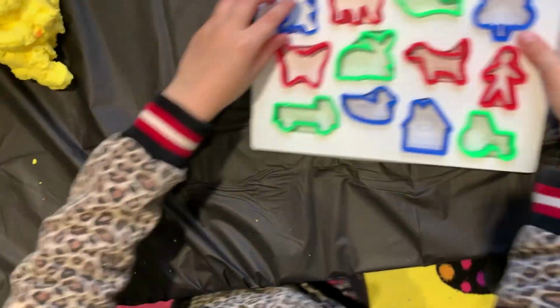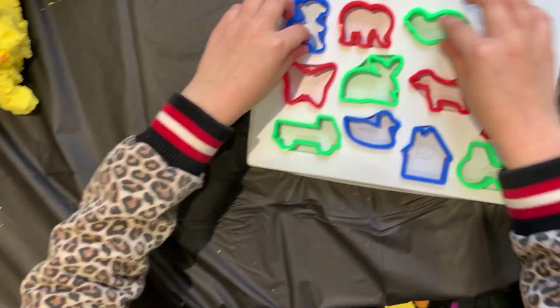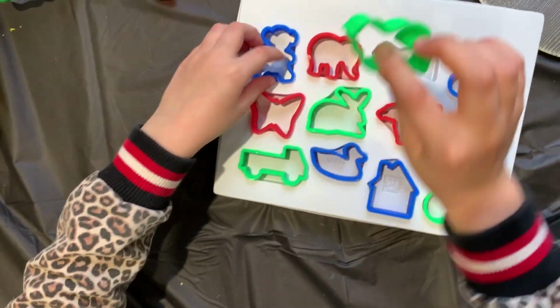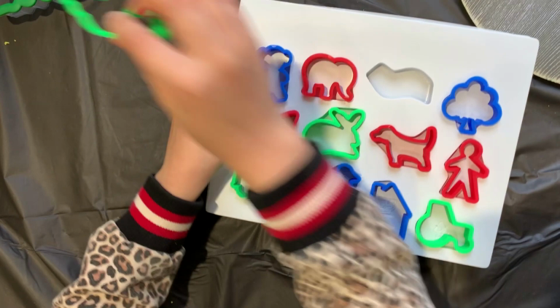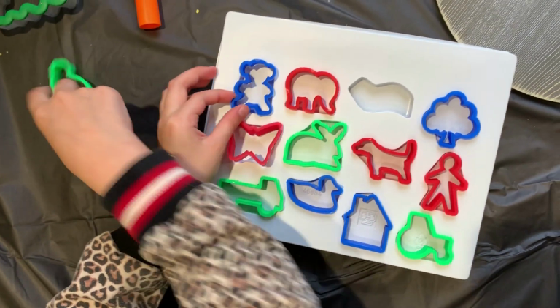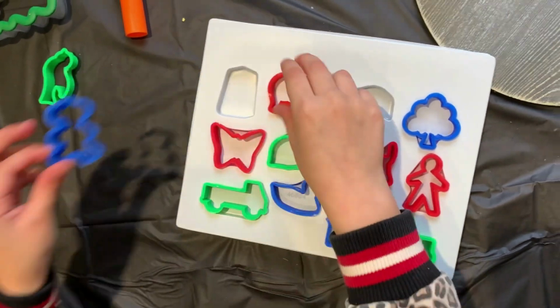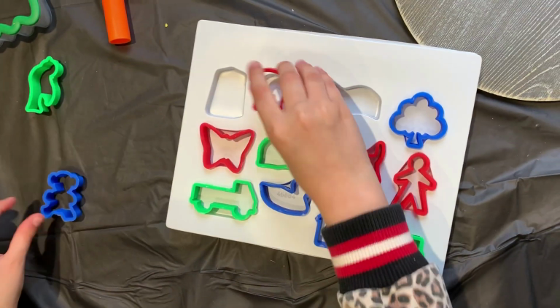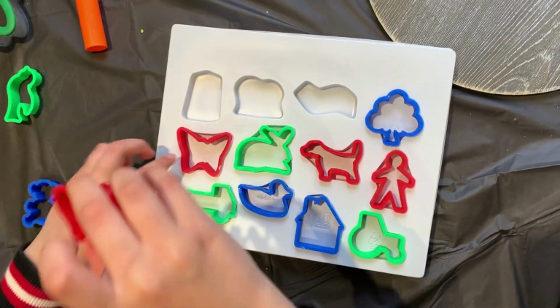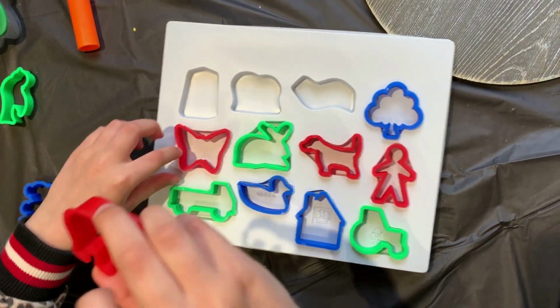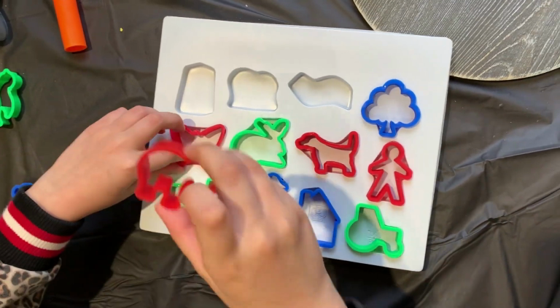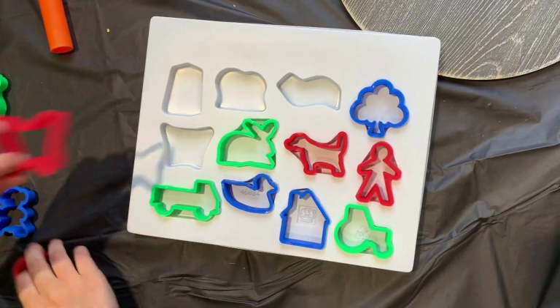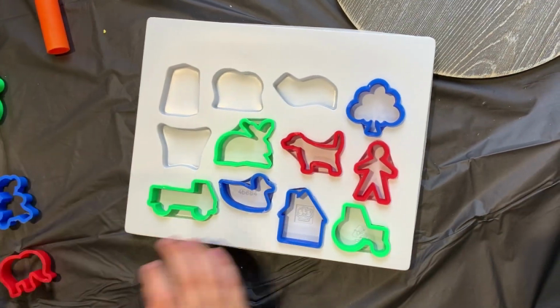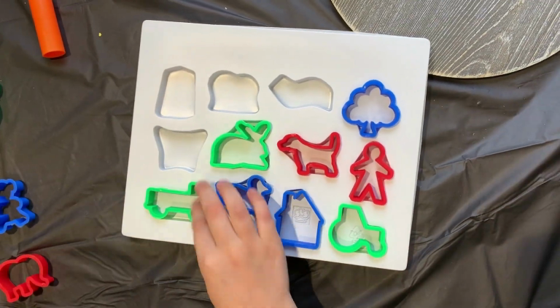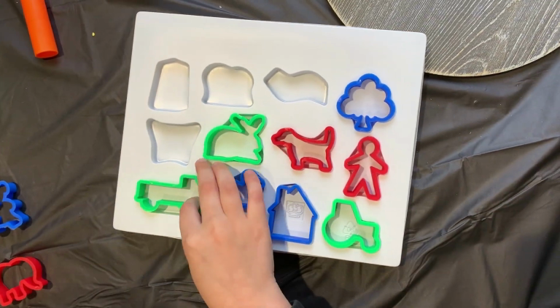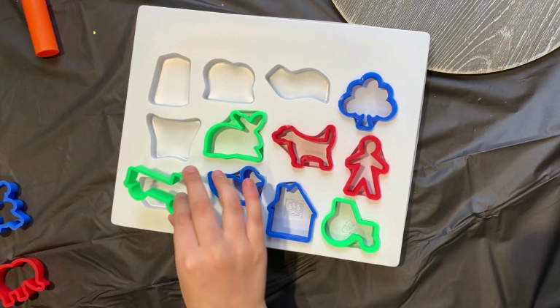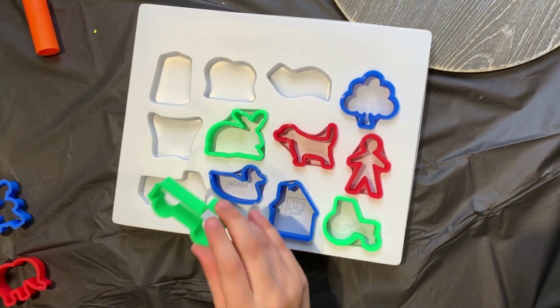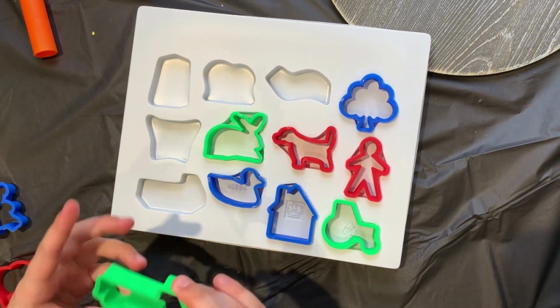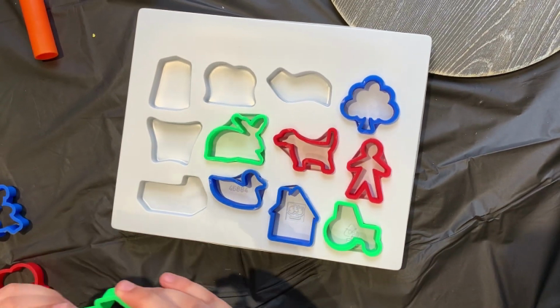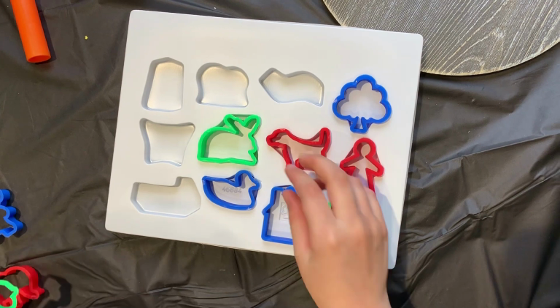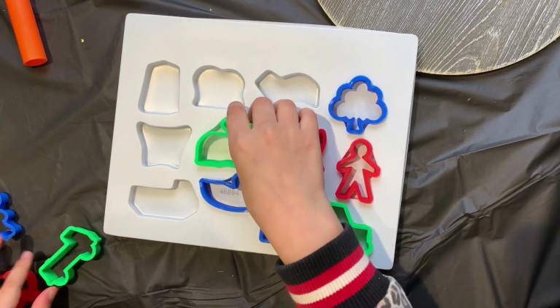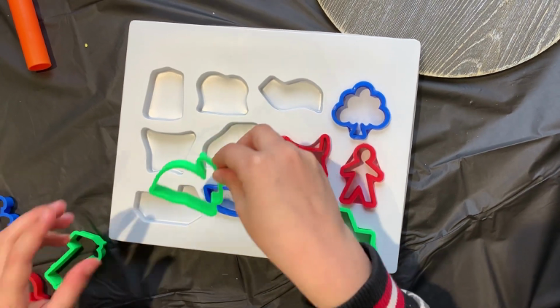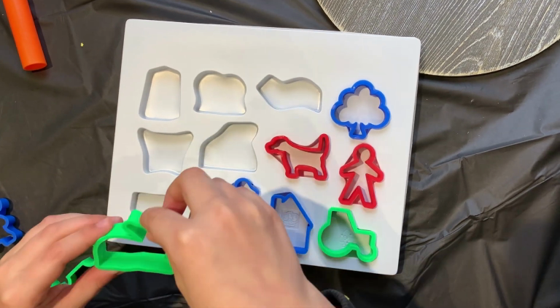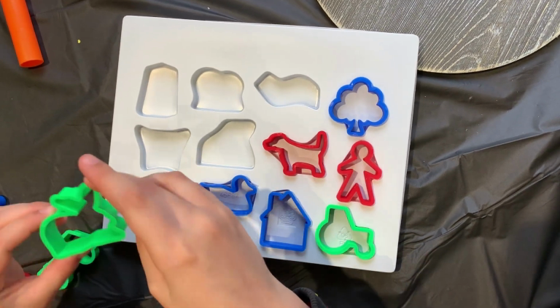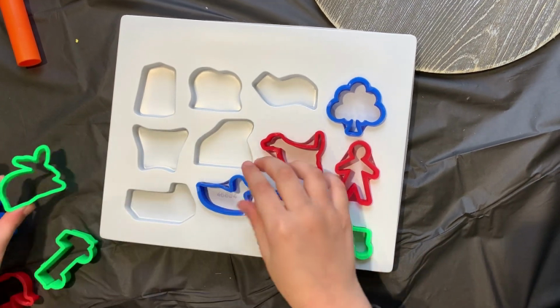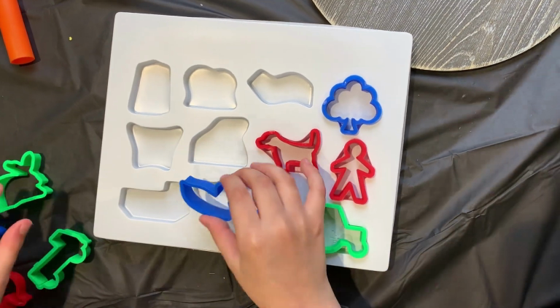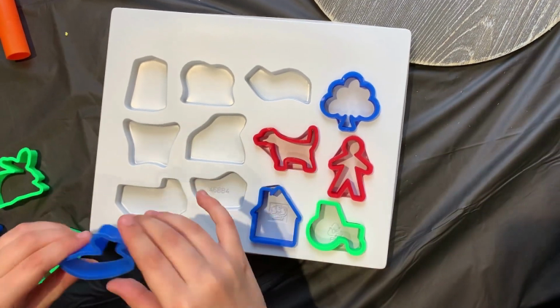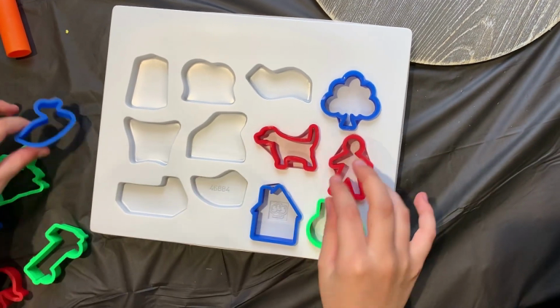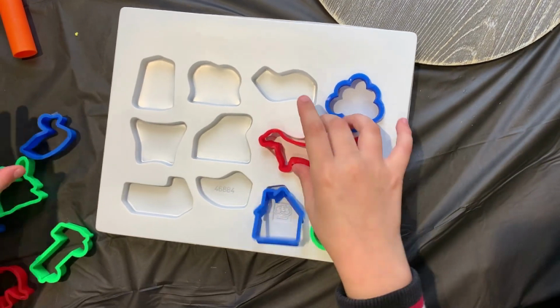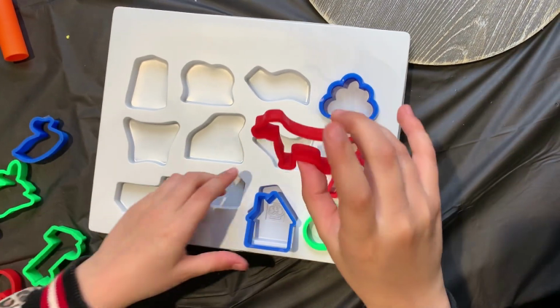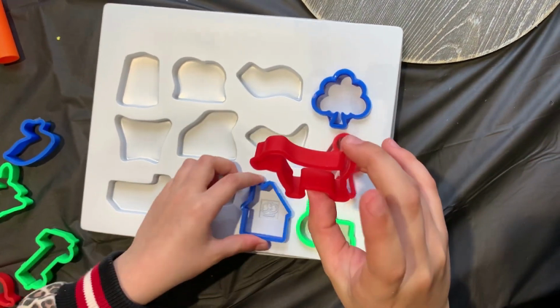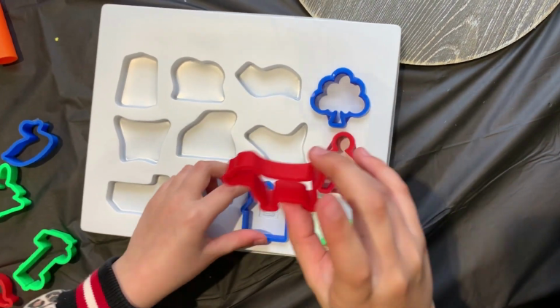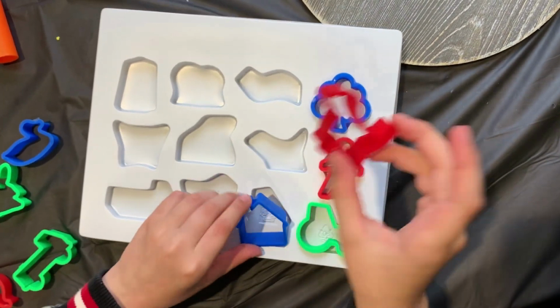We have a bird, a bear, an elephant, a butterfly, a truck, a bunny, a duck, a puppy.